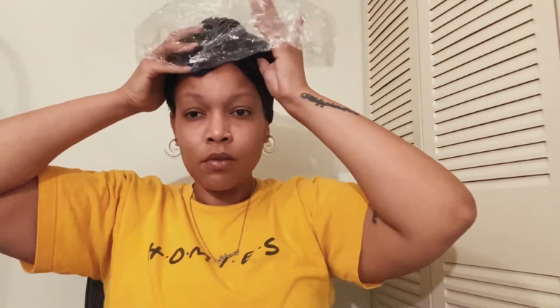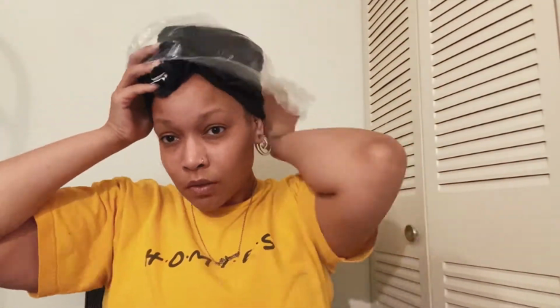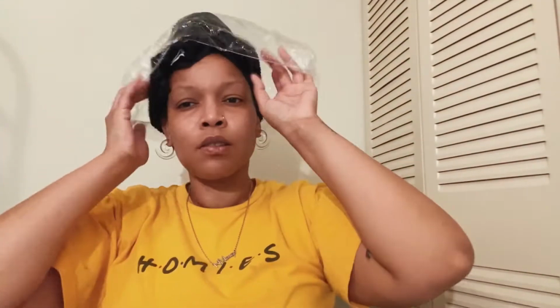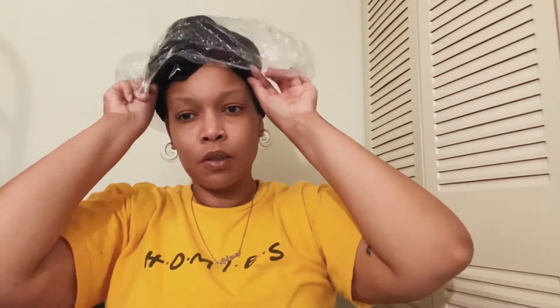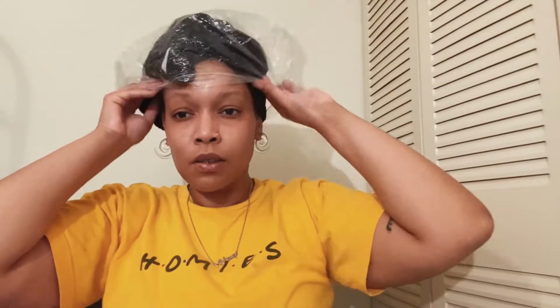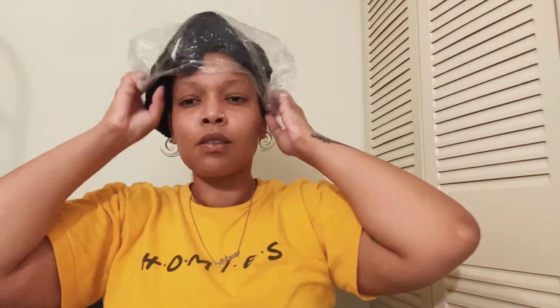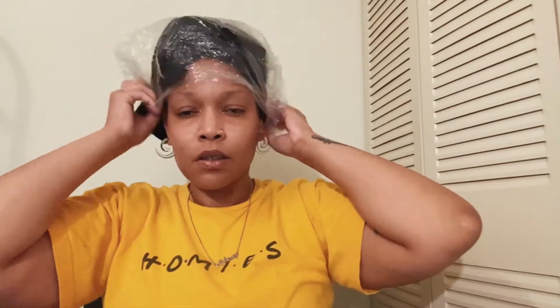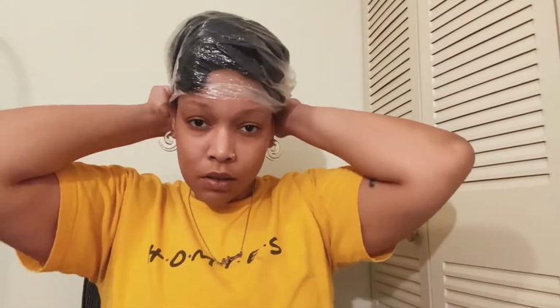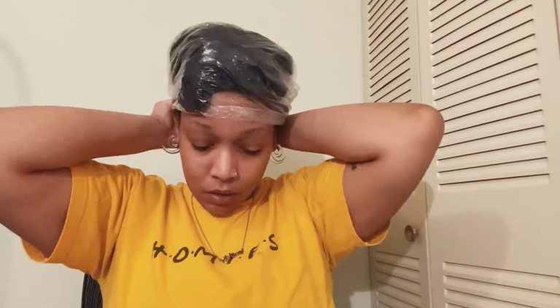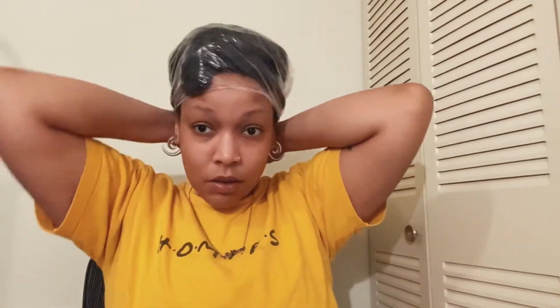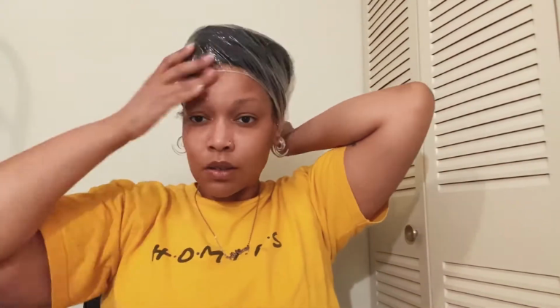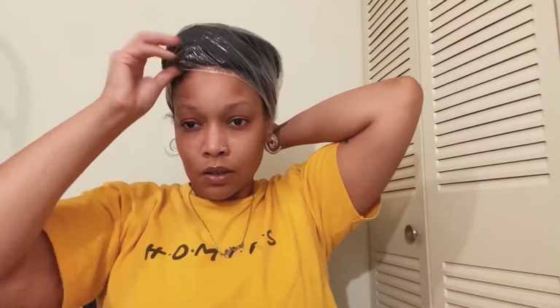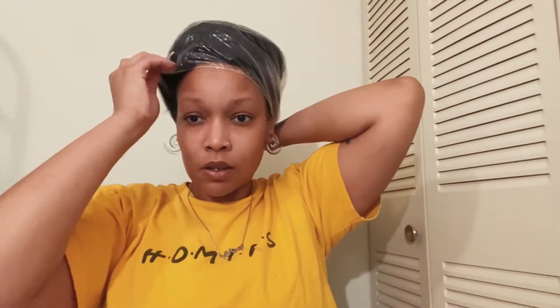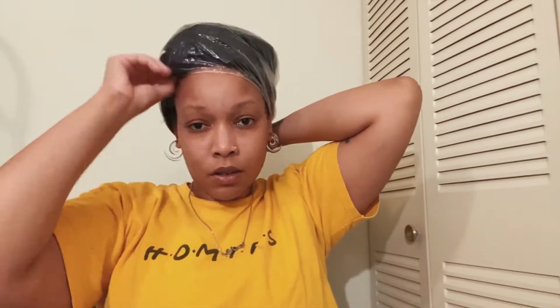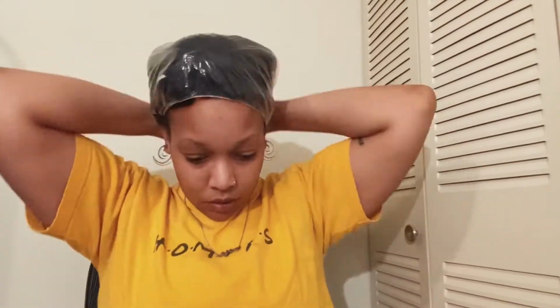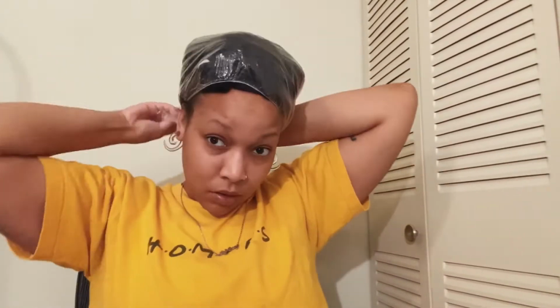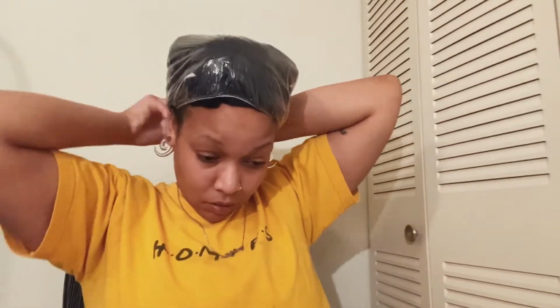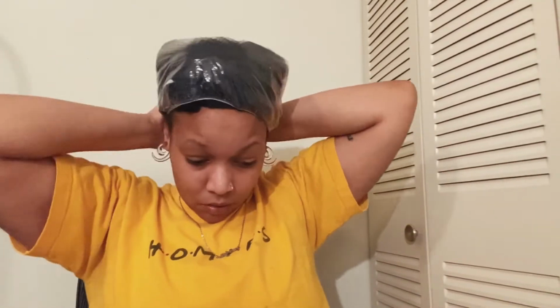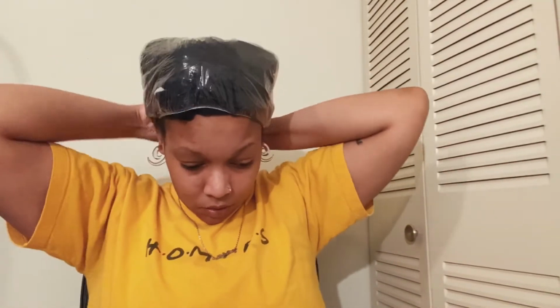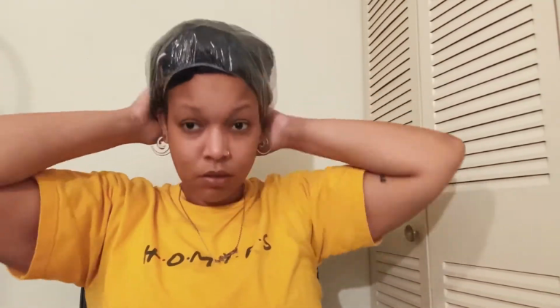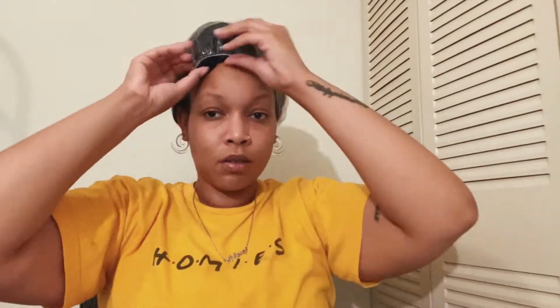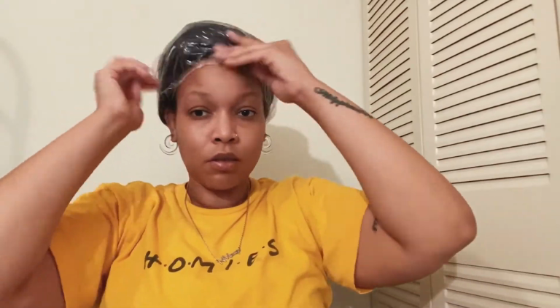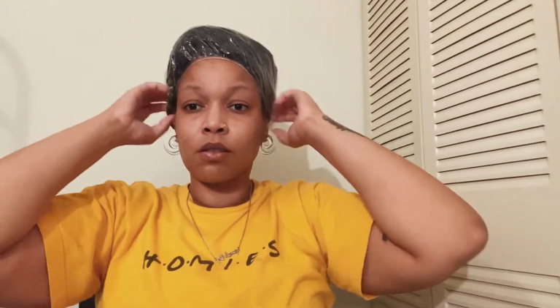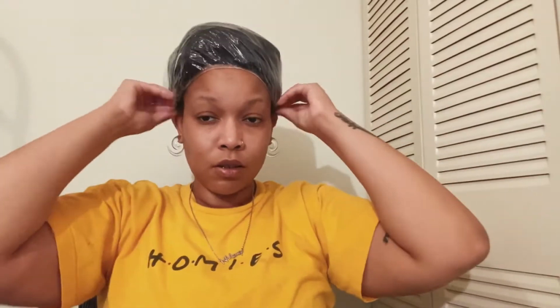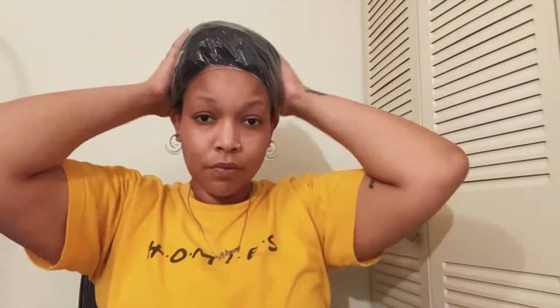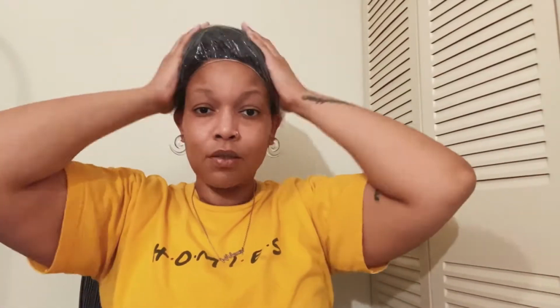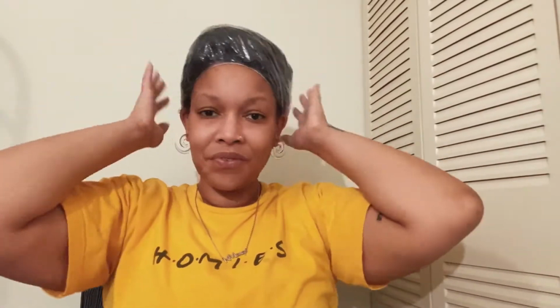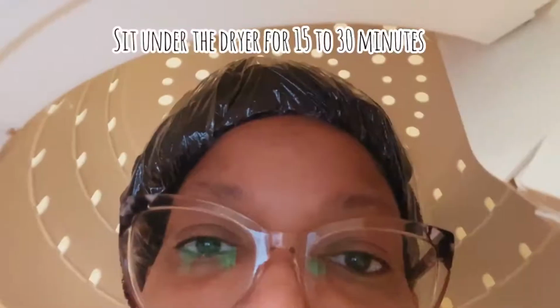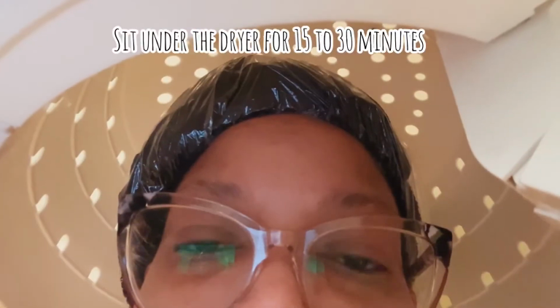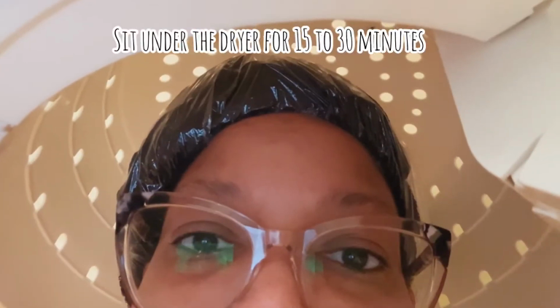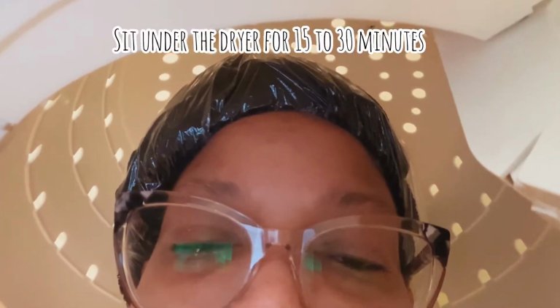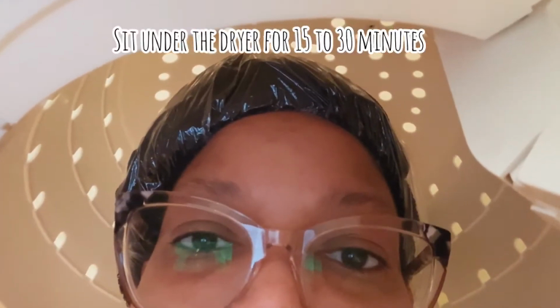Cover that with a shower cap, and then you are ready to go under the dryer. You got games on your phone.